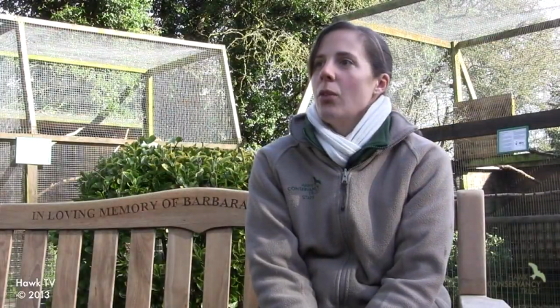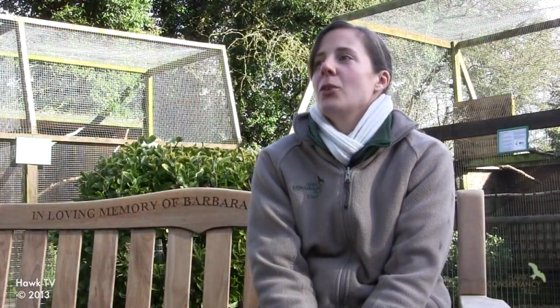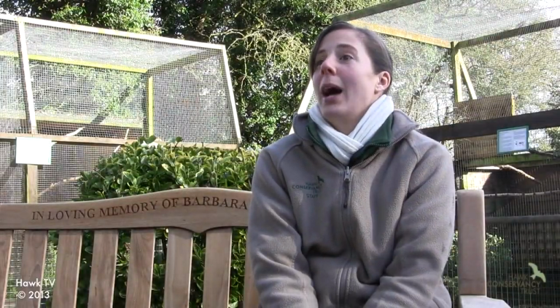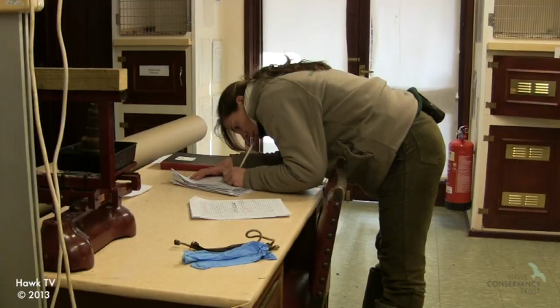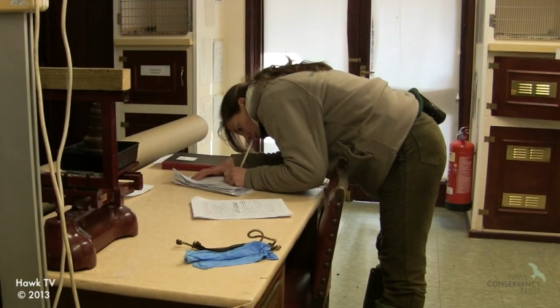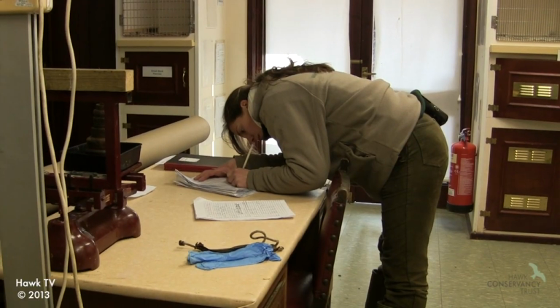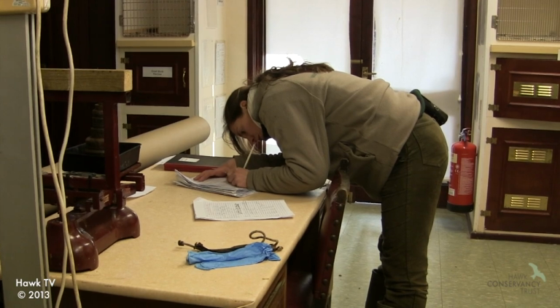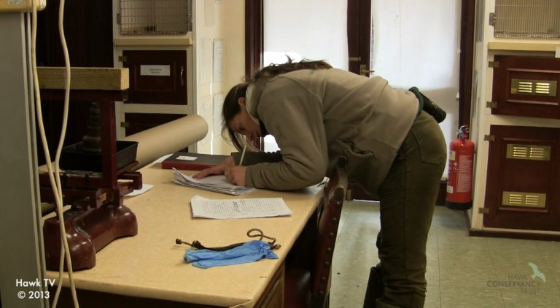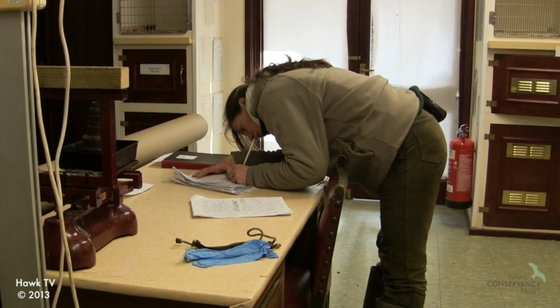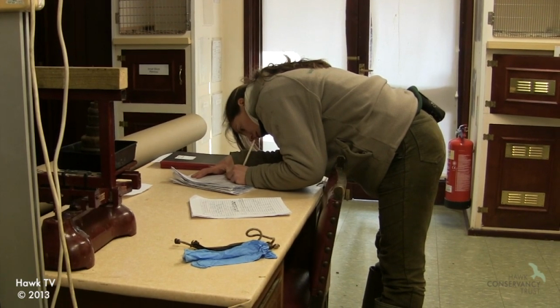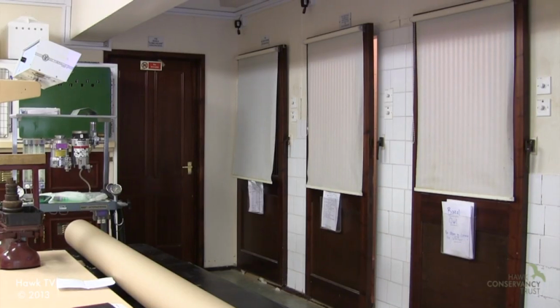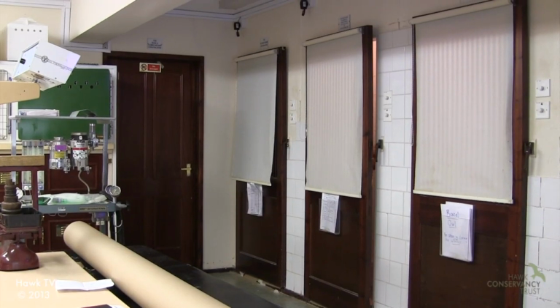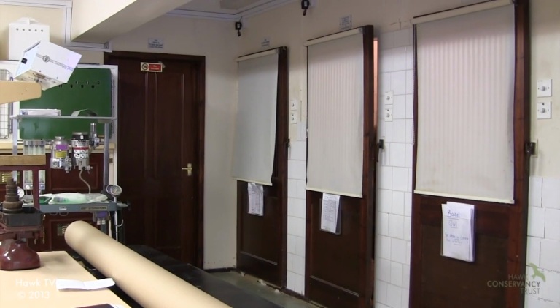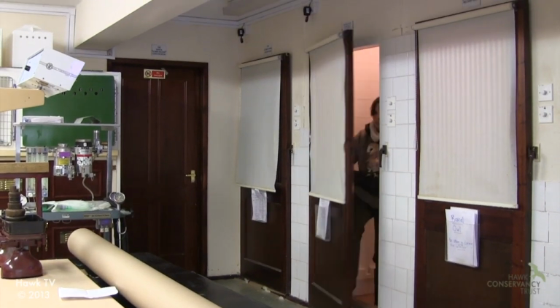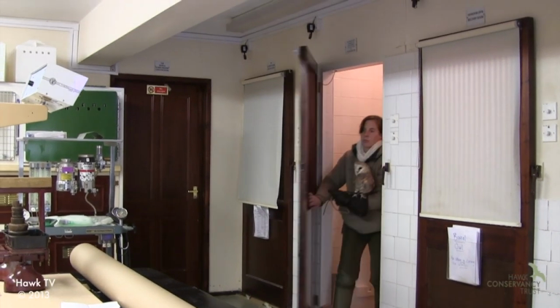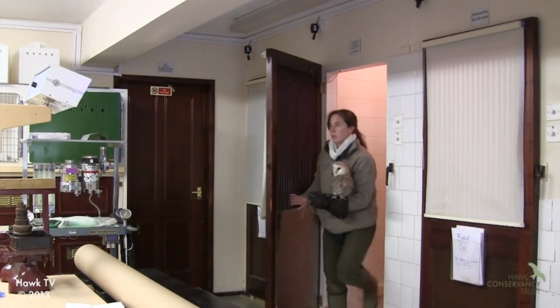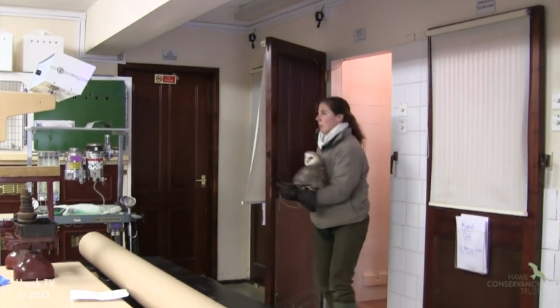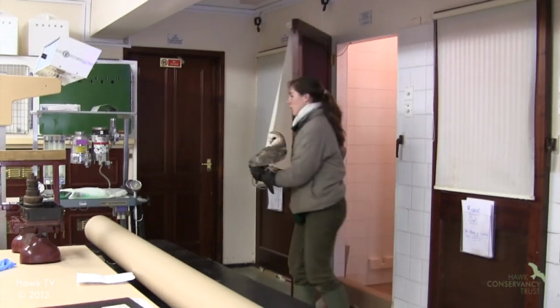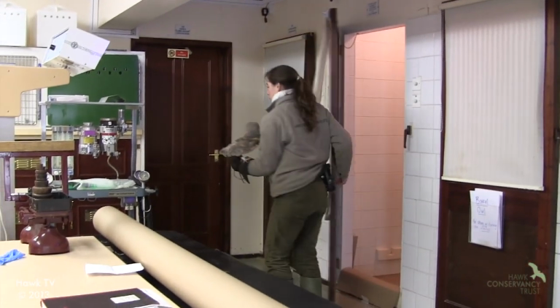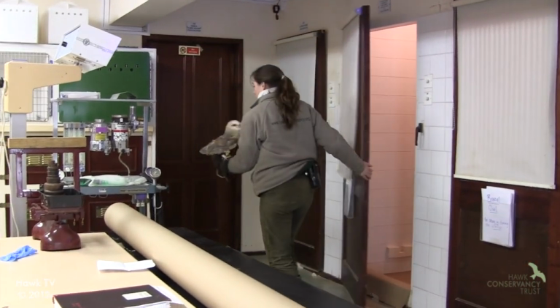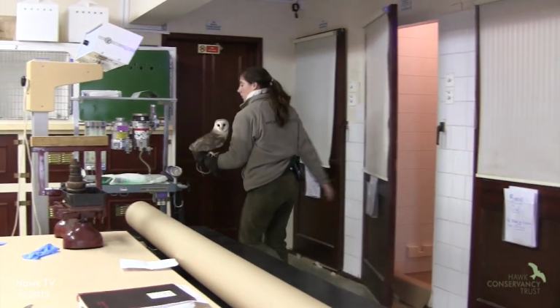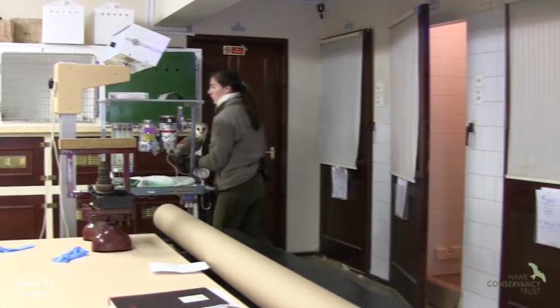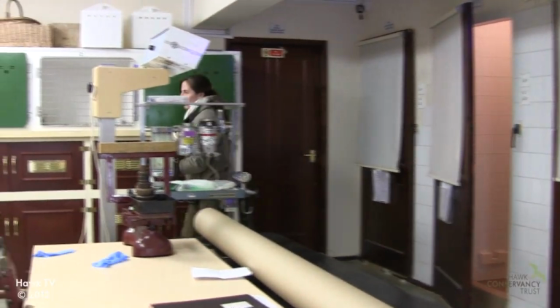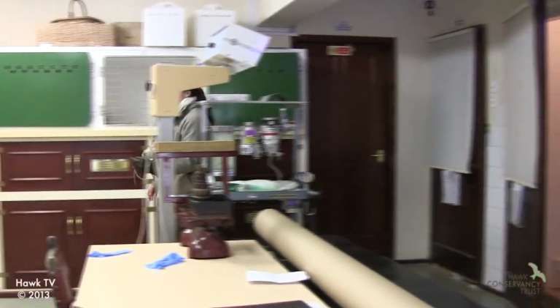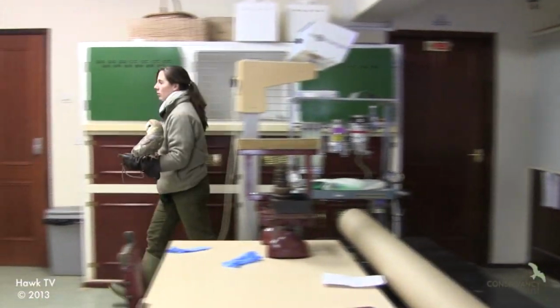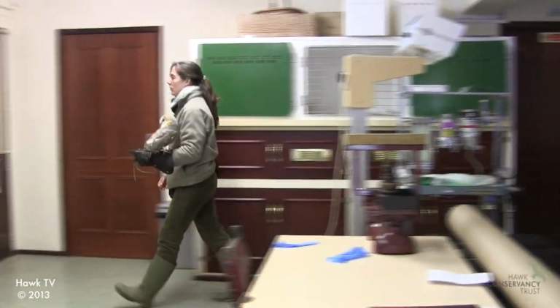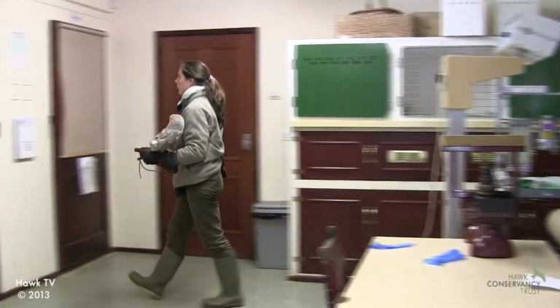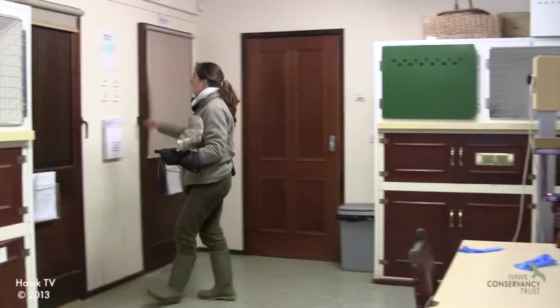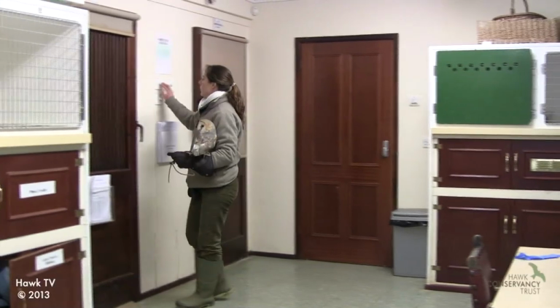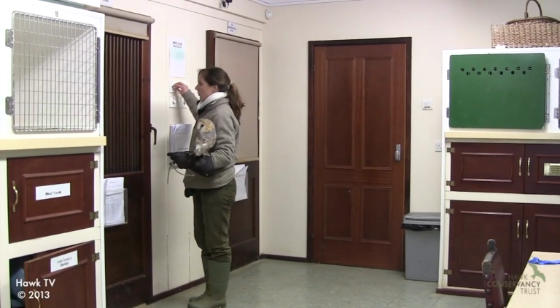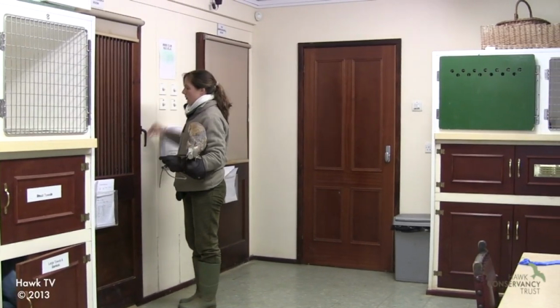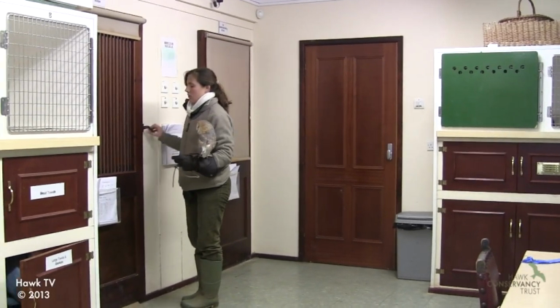The hospital has a daily routine as anything does on park. The routine of the hospital often starts off with checking all the birds are okay, so when we first come in we switch everything on, give any medication that's required, and then head around and feed all of the birds.